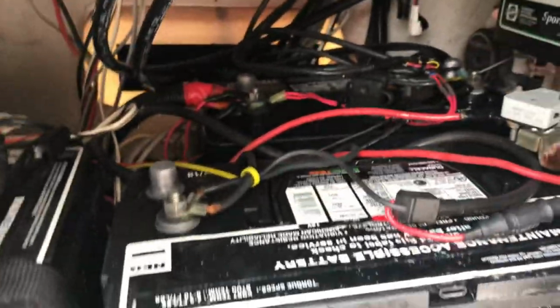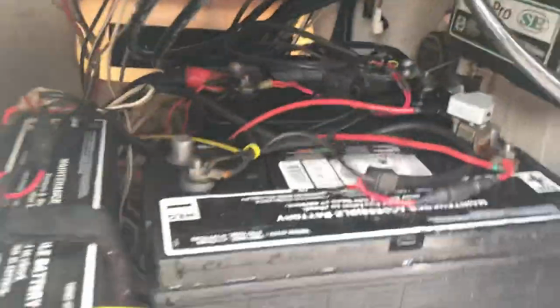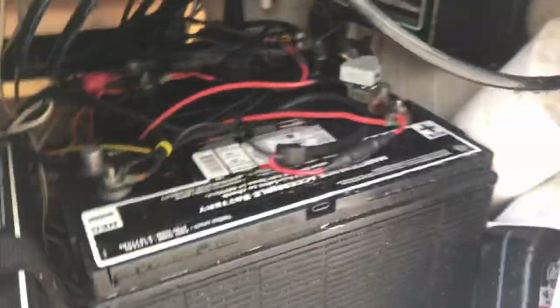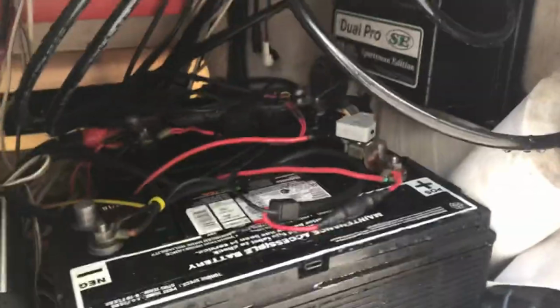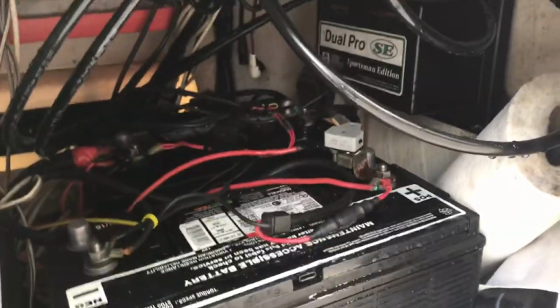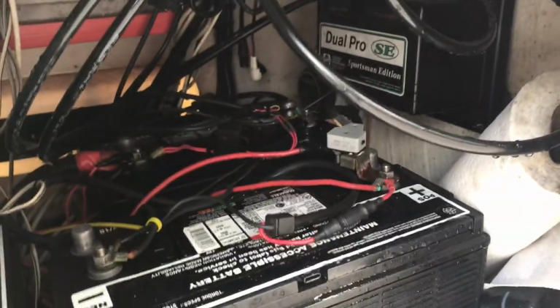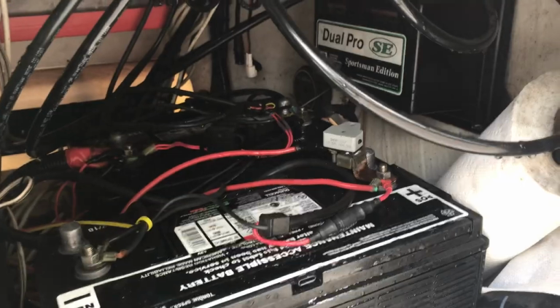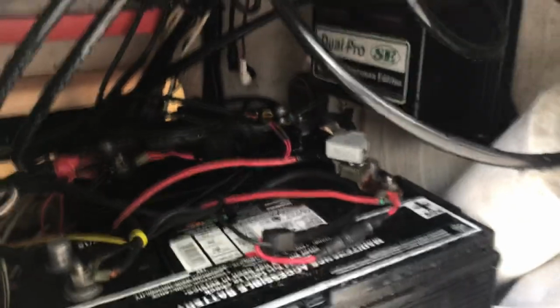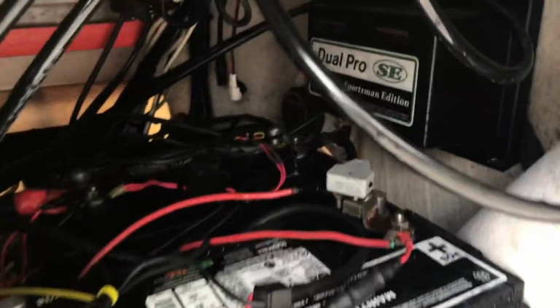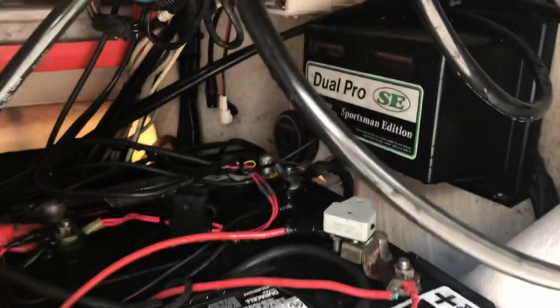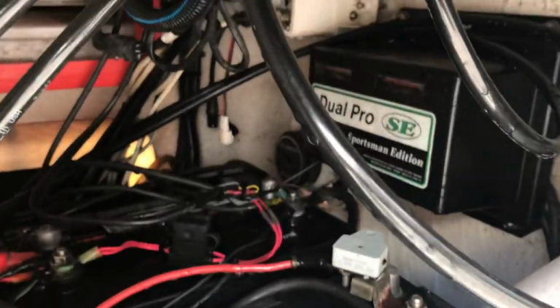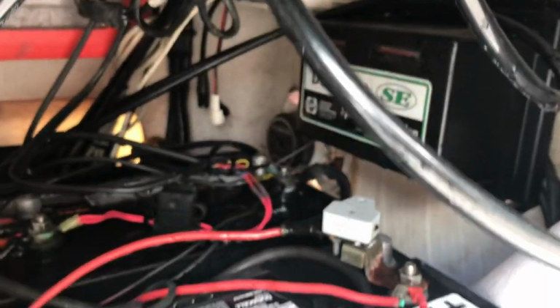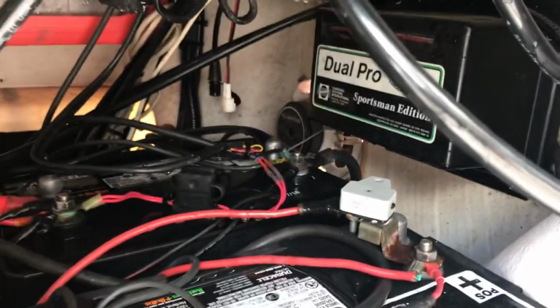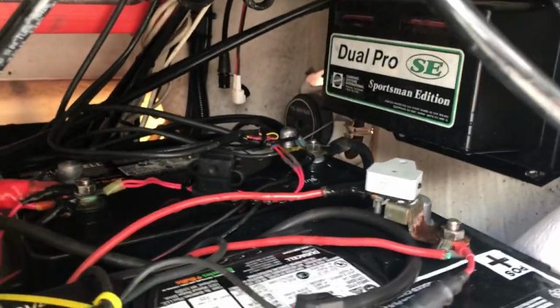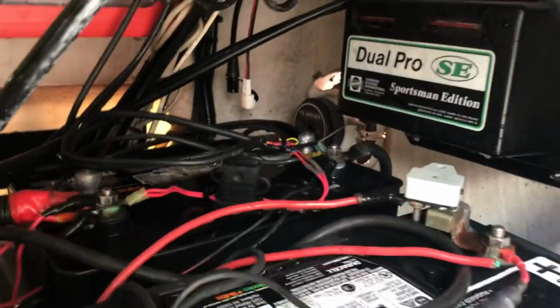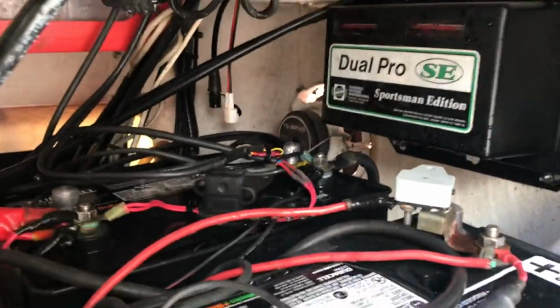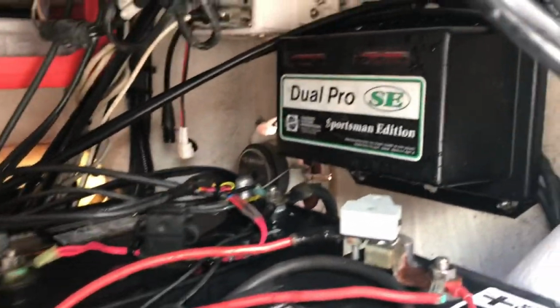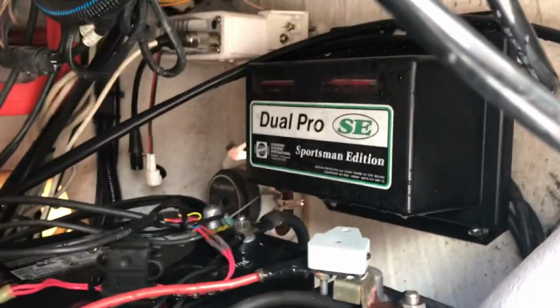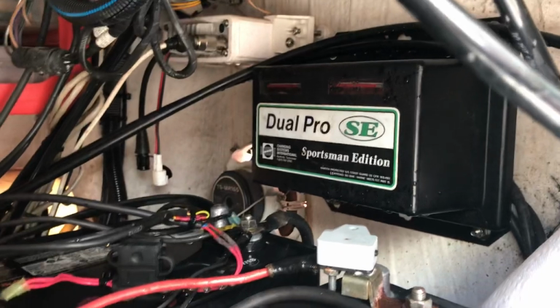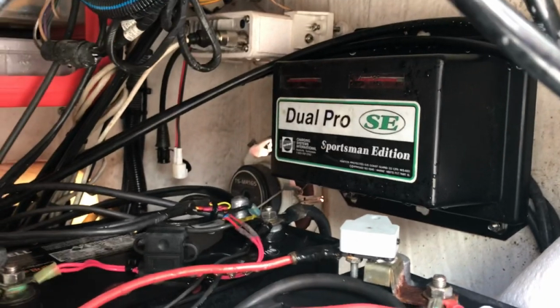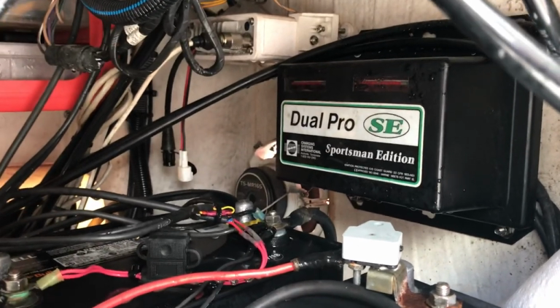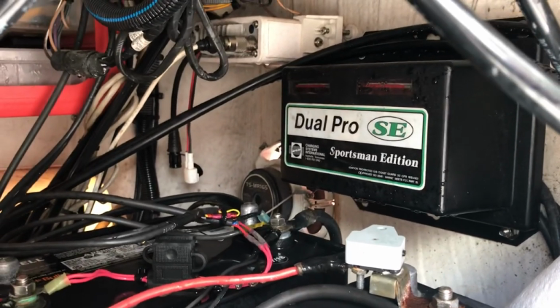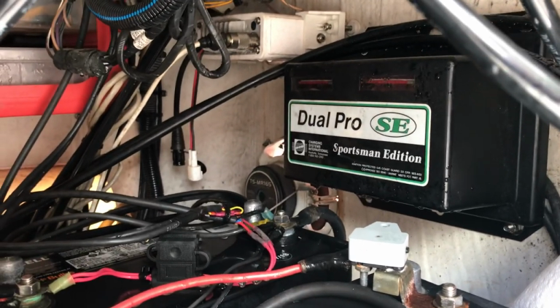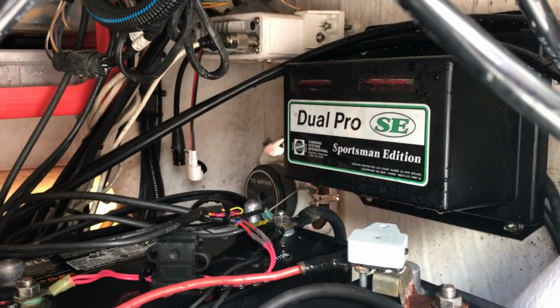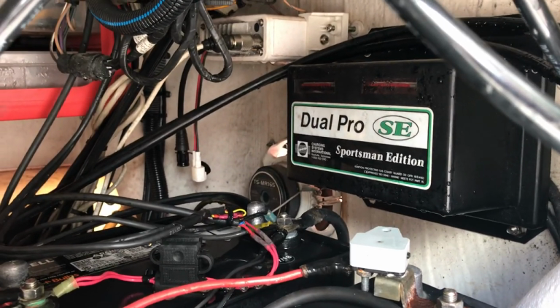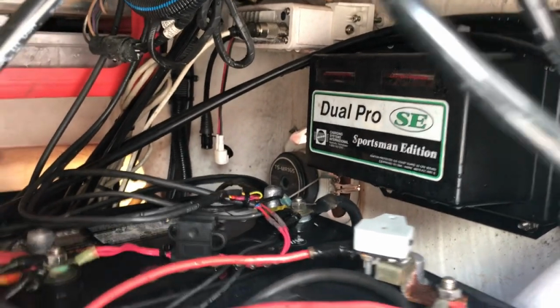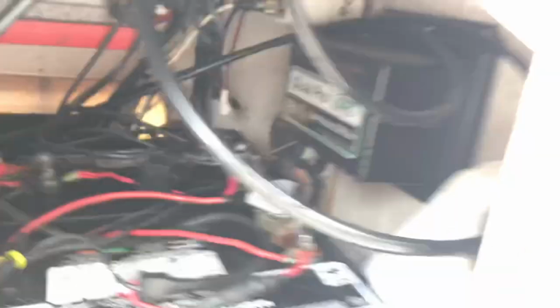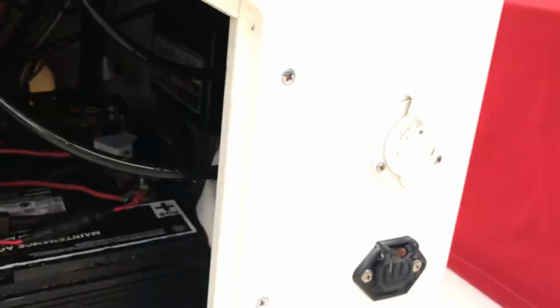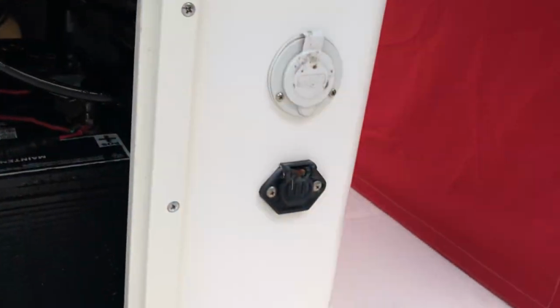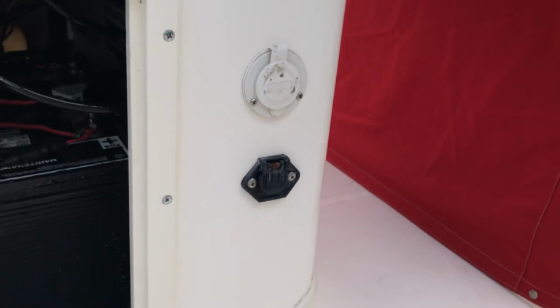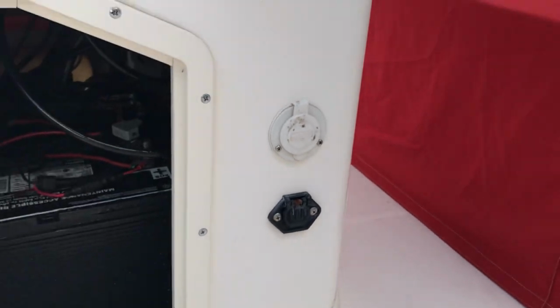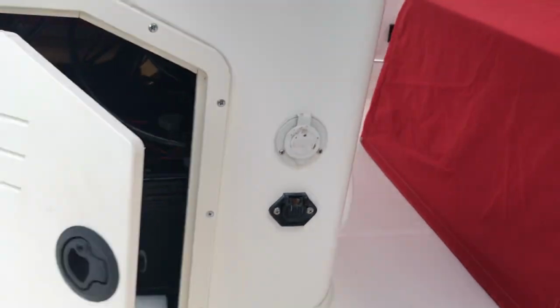I've never had to charge the battery system in the time I've owned it. We do also have a battery charger in here that does charge the trolling motor batteries as well. Your plug-in for it is right here on the side of the console.